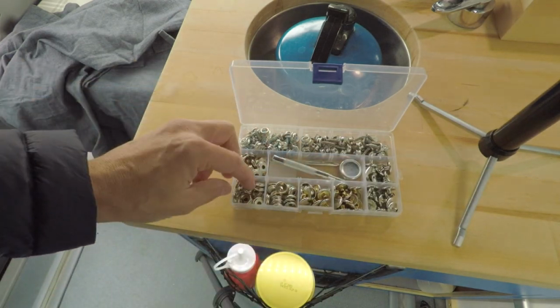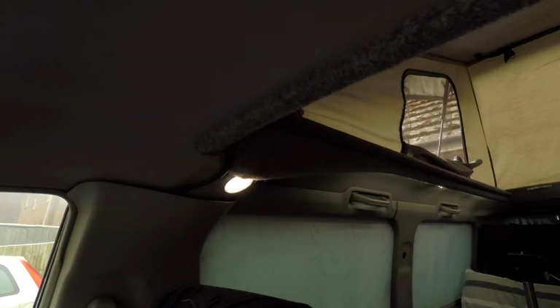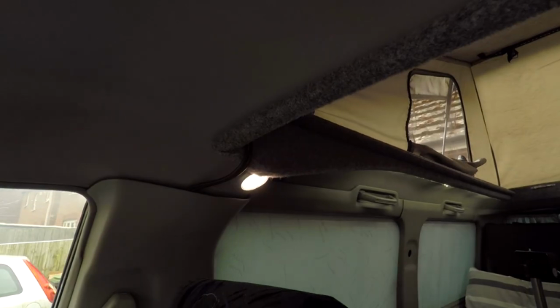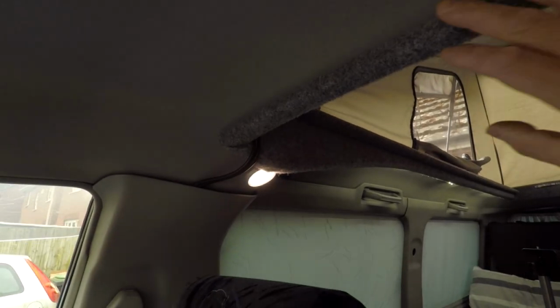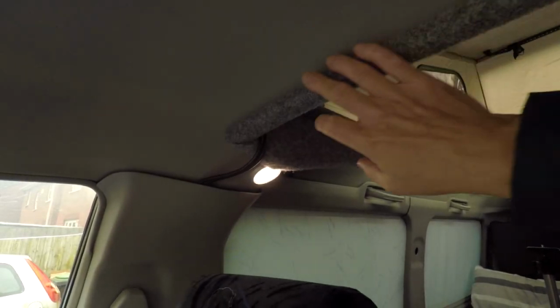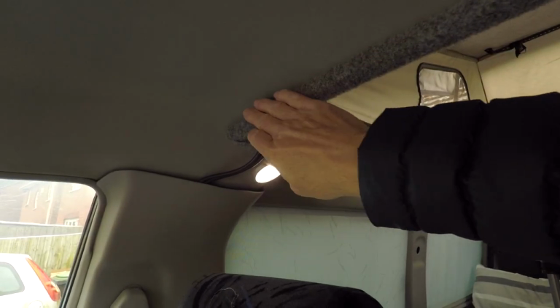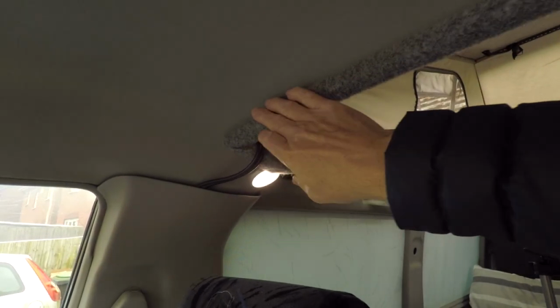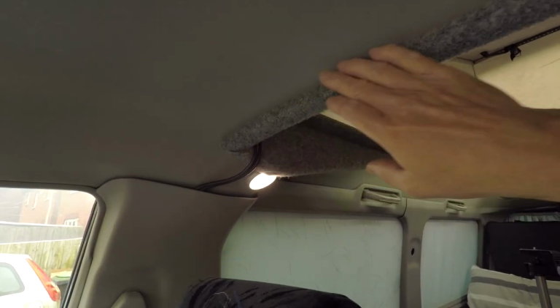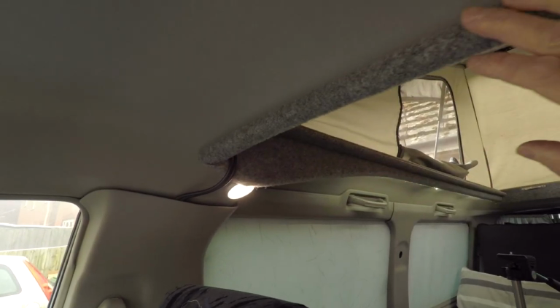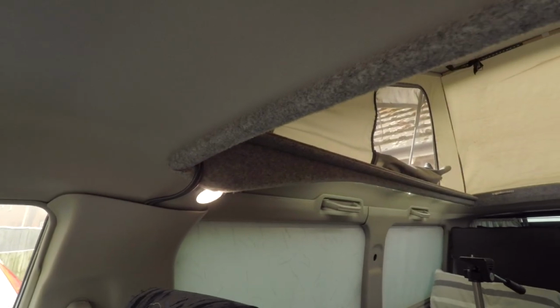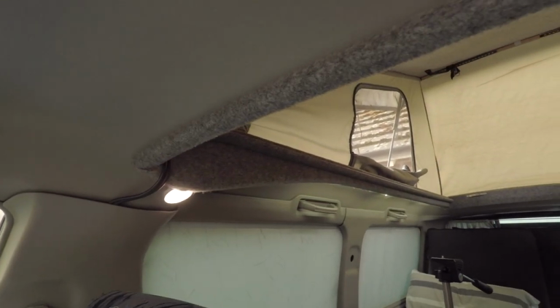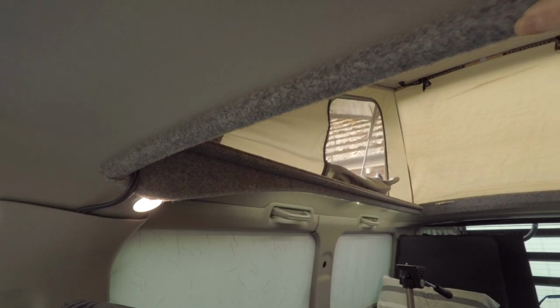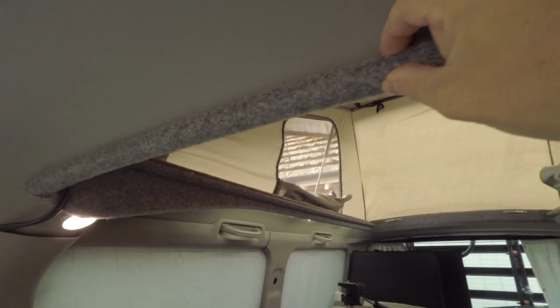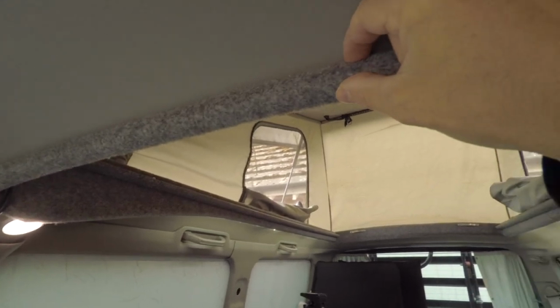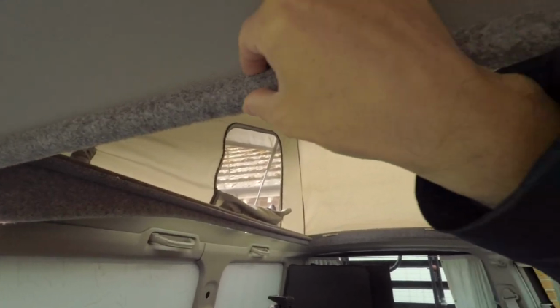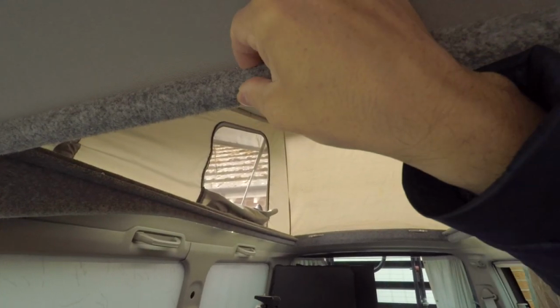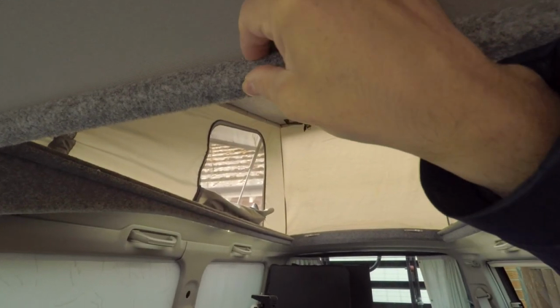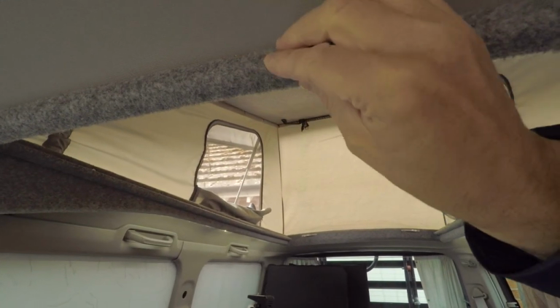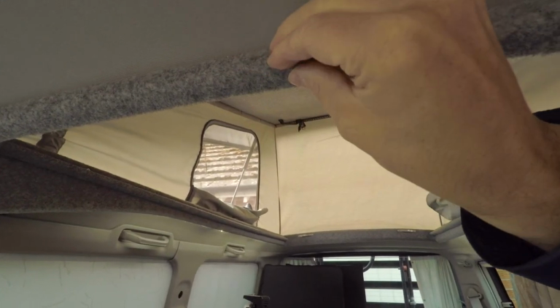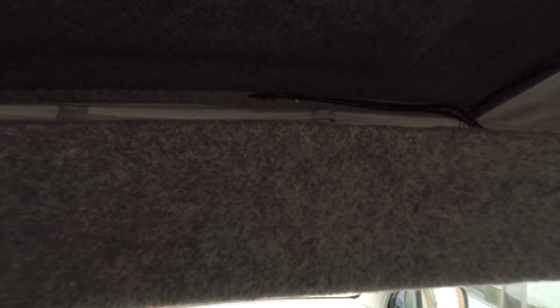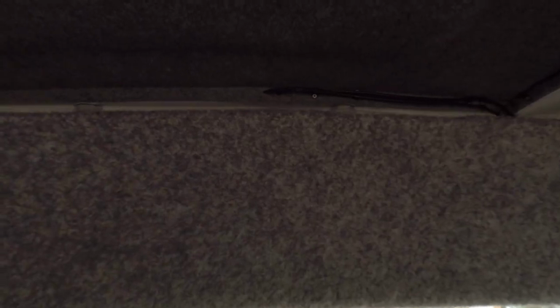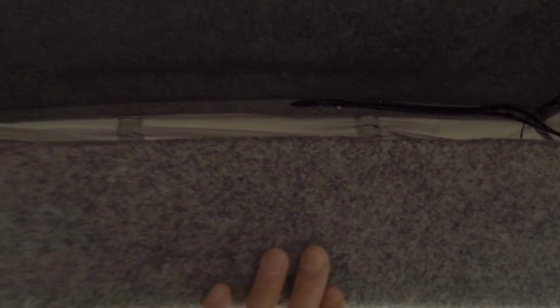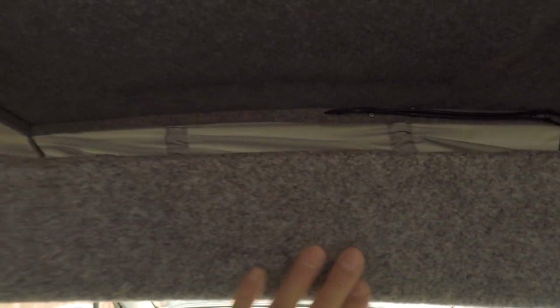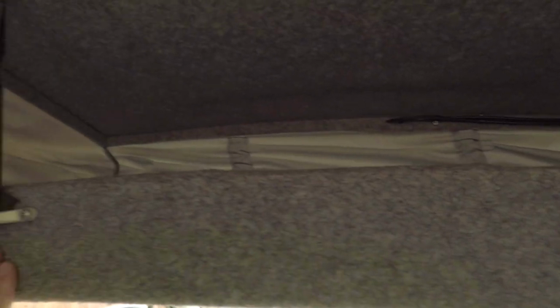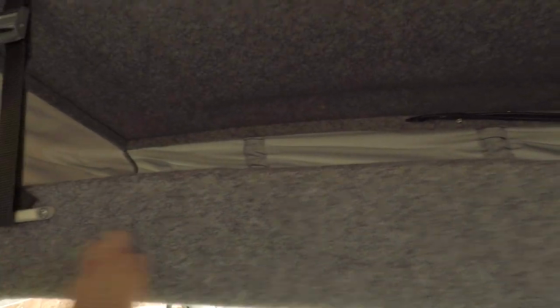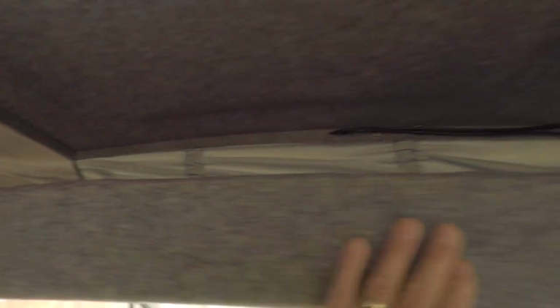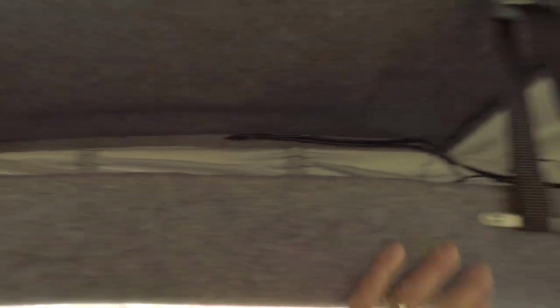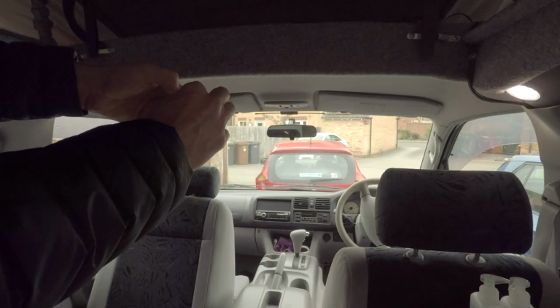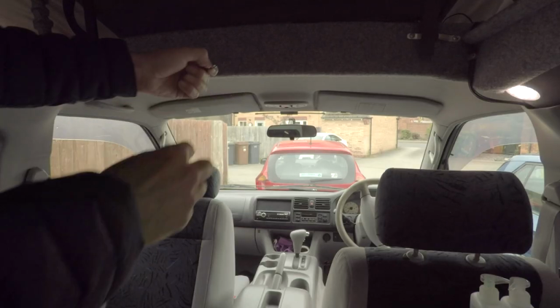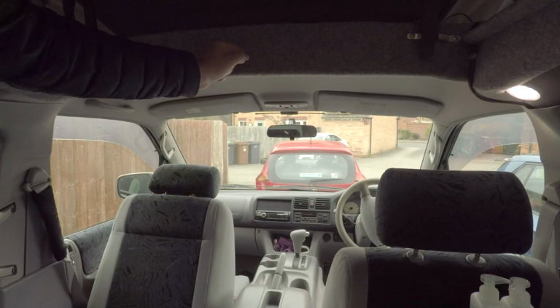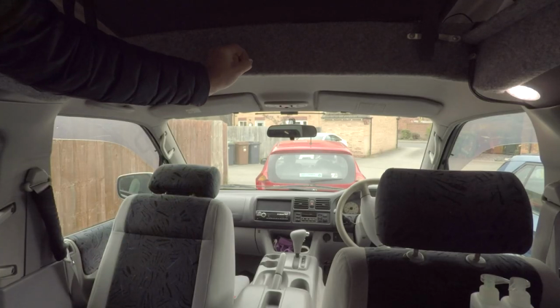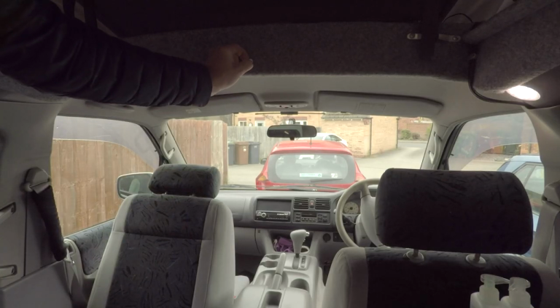Originally I thought I'd put it up on this side, but that little beam there is a little bit too thin. This one looks good and it means I can put it up from inside the van.